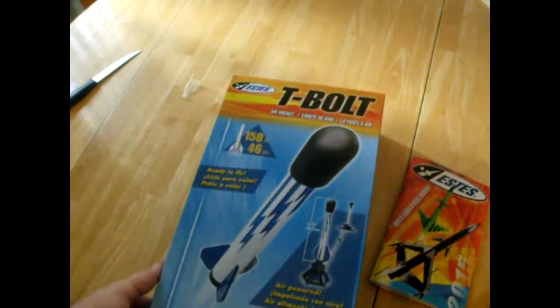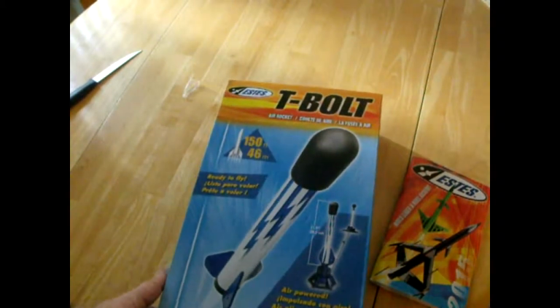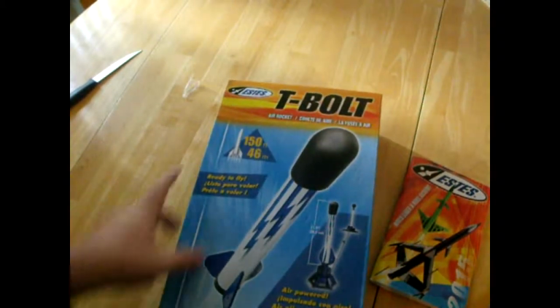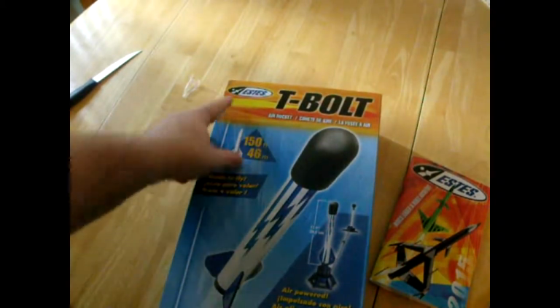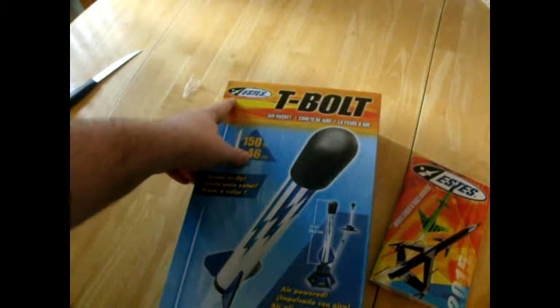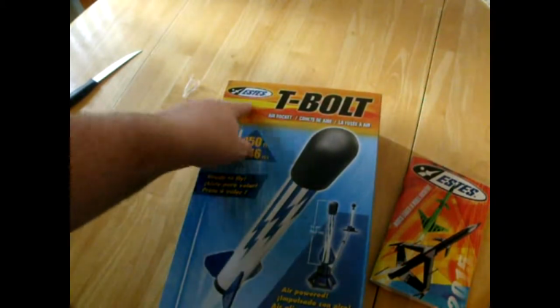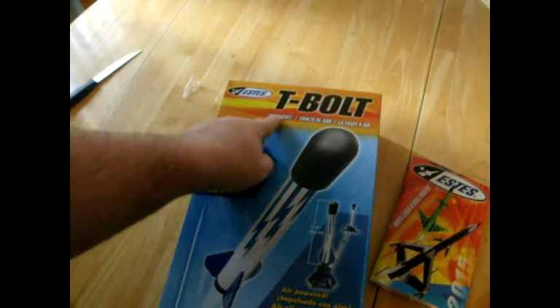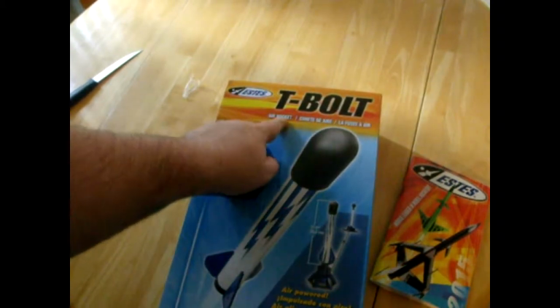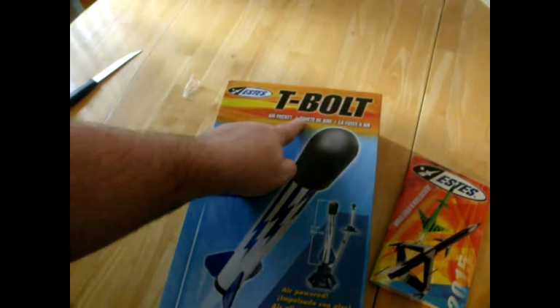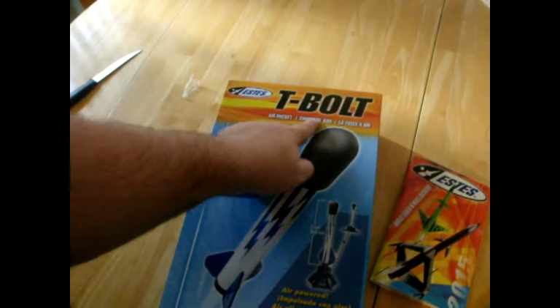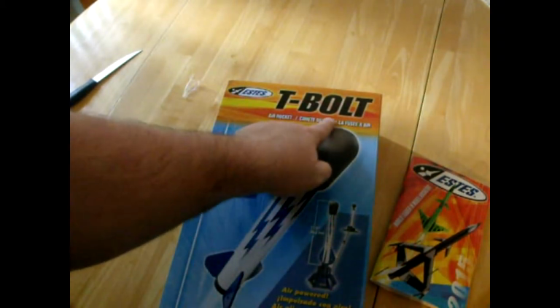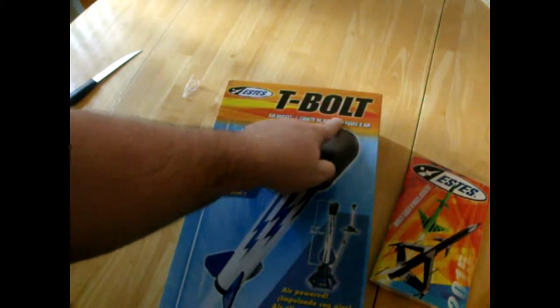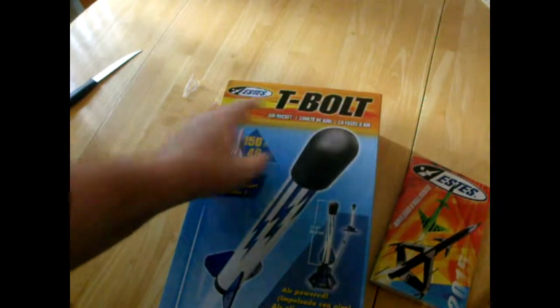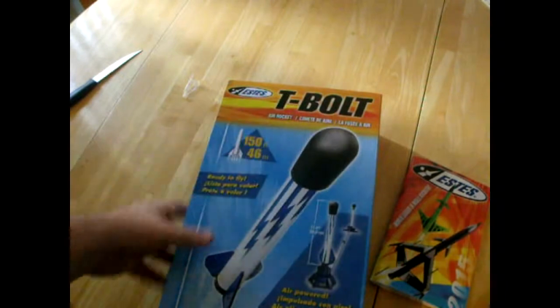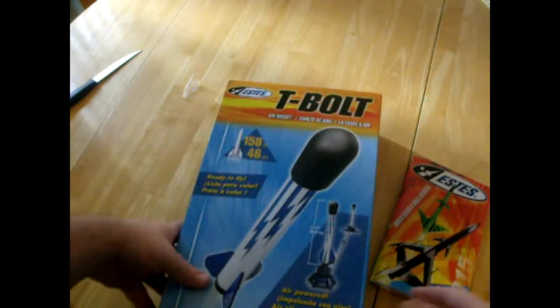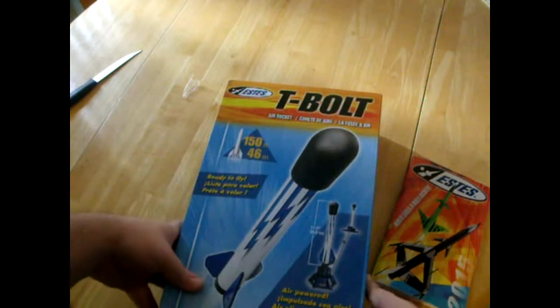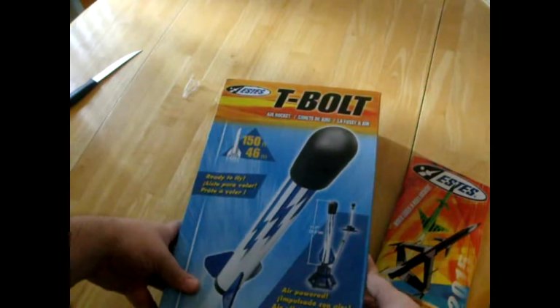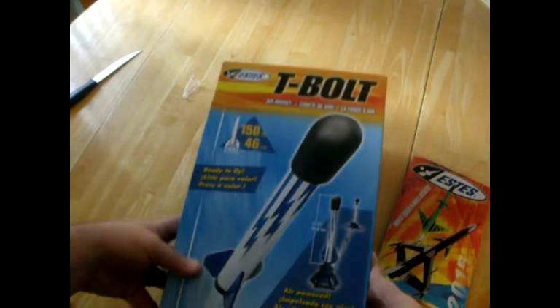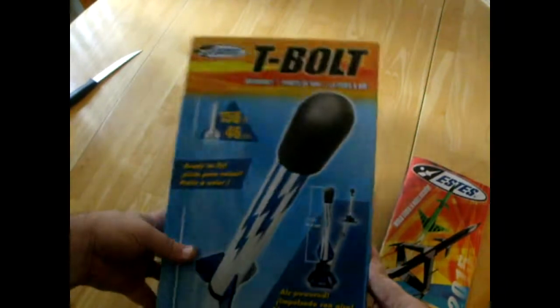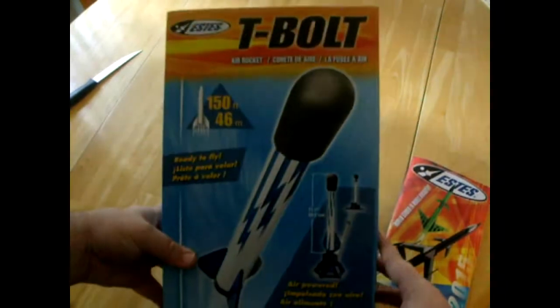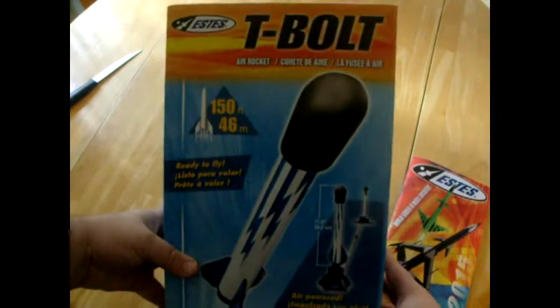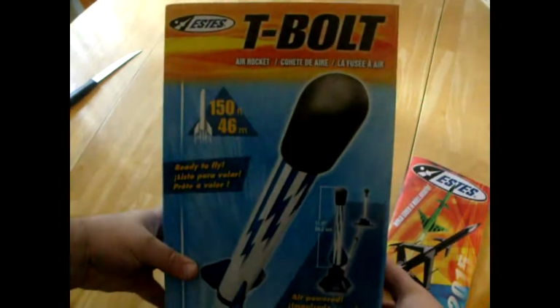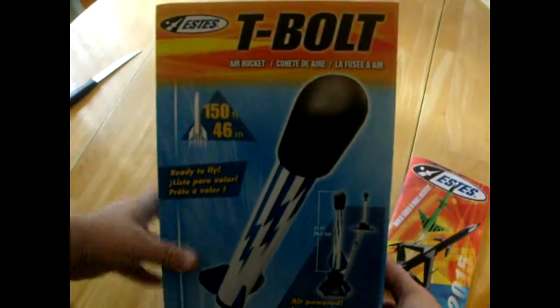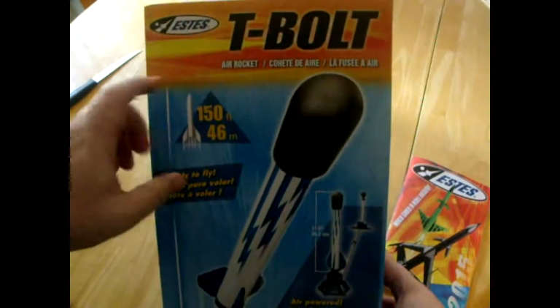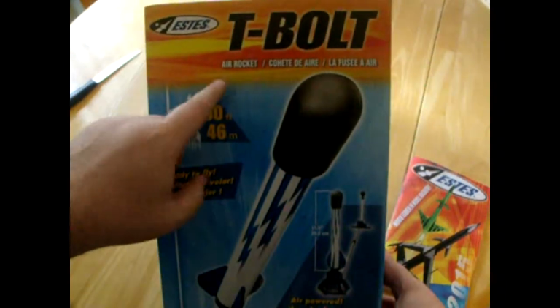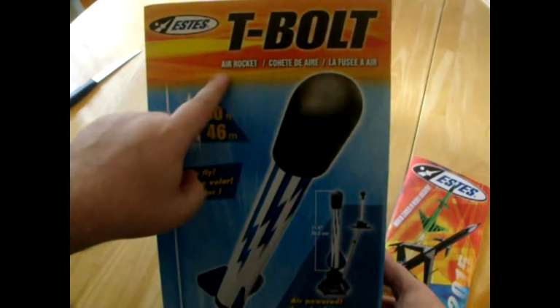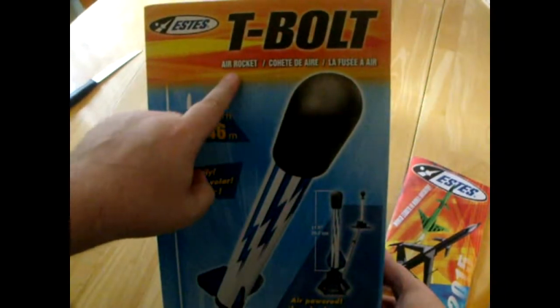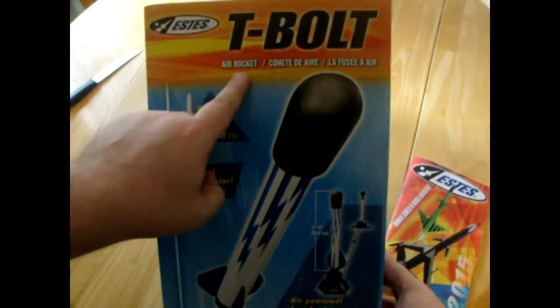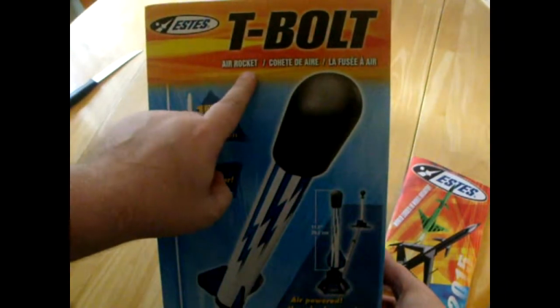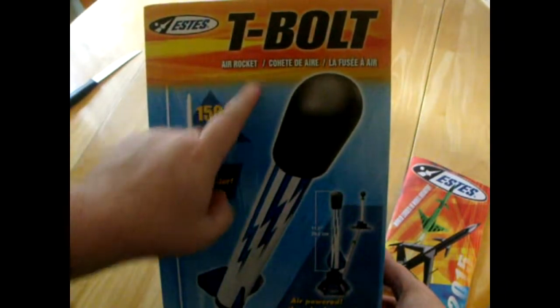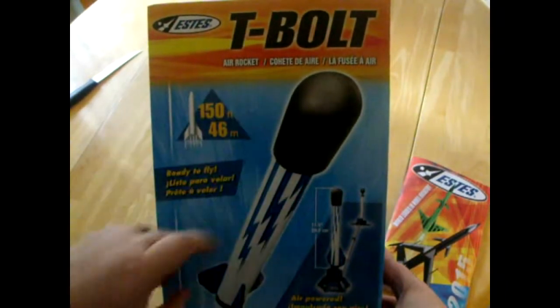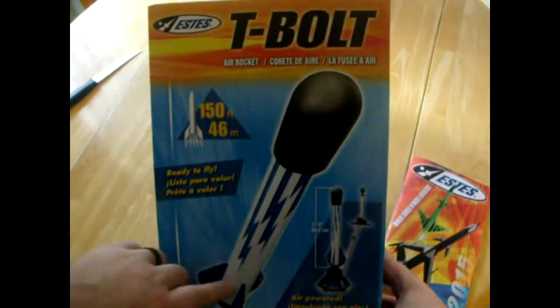What do you think is the cause of the failure? Please let me know in the comments below. This is Chris with Grephacks. Please like and subscribe for more unboxing tips and hacks.